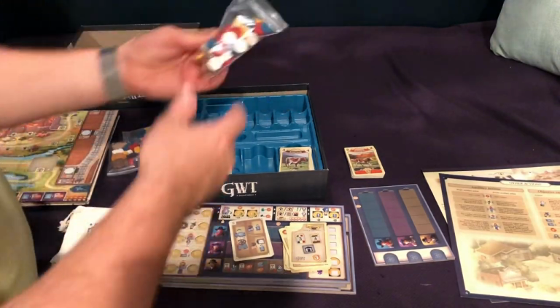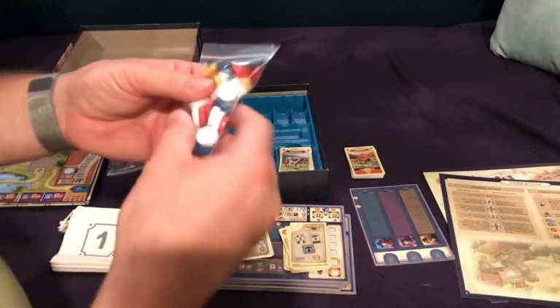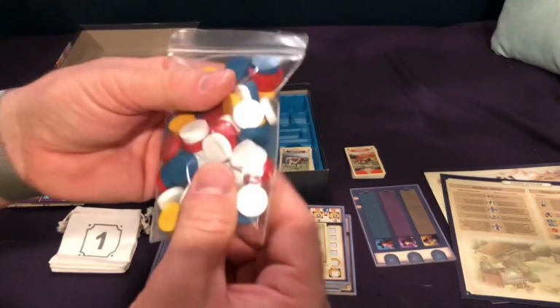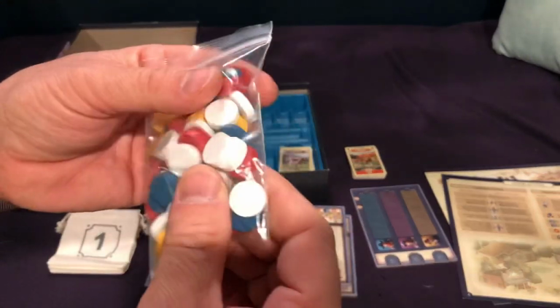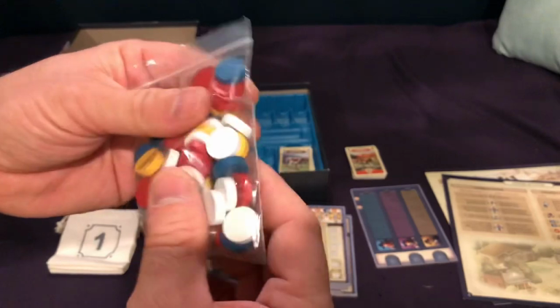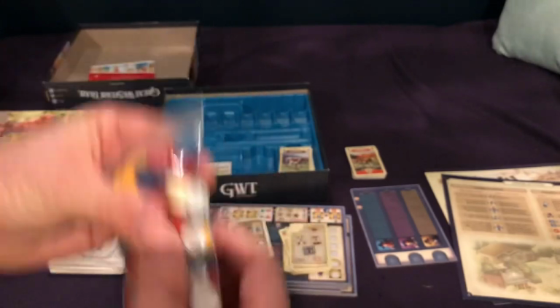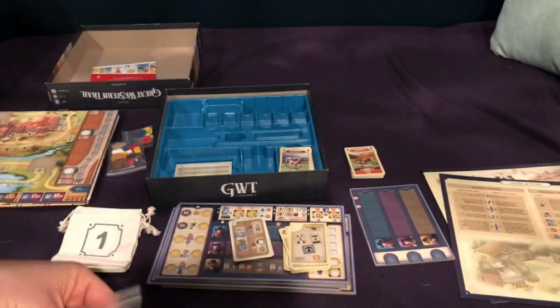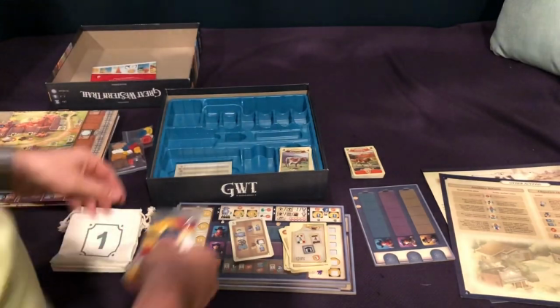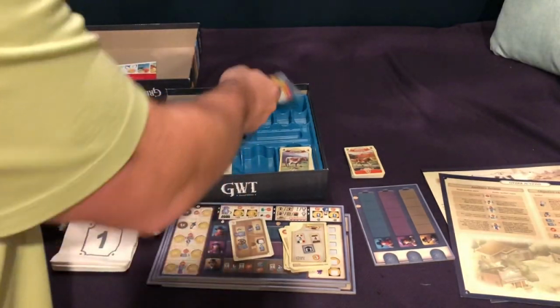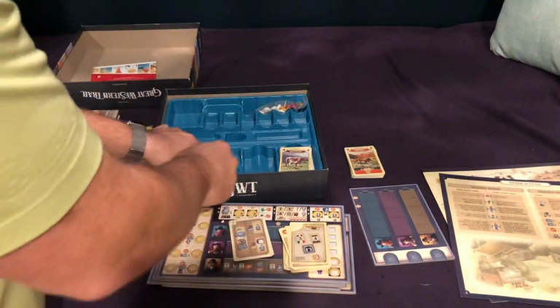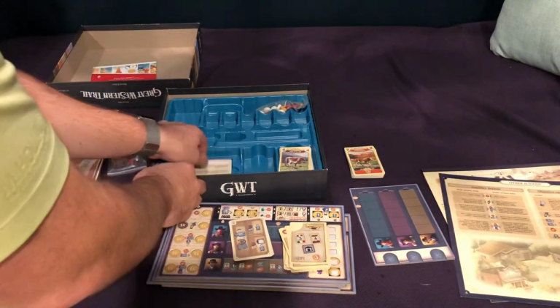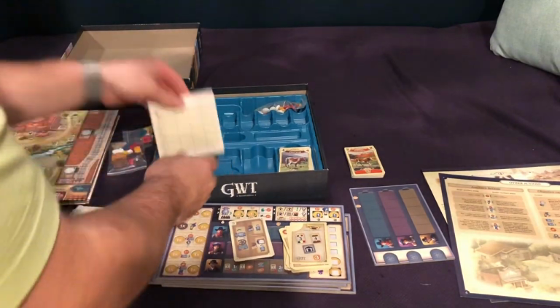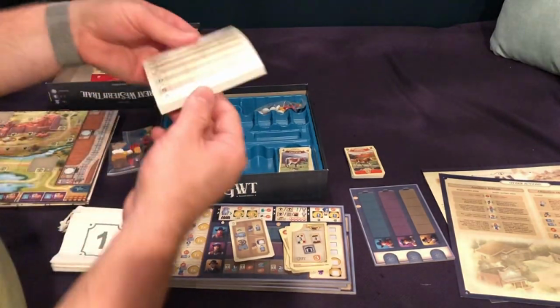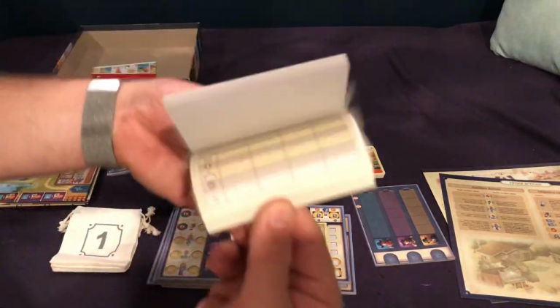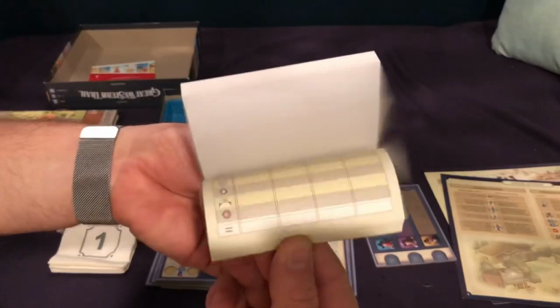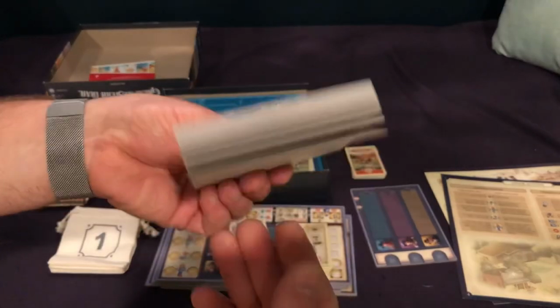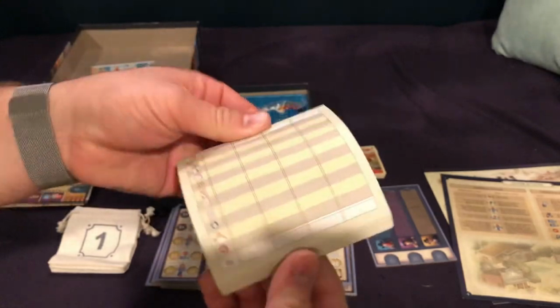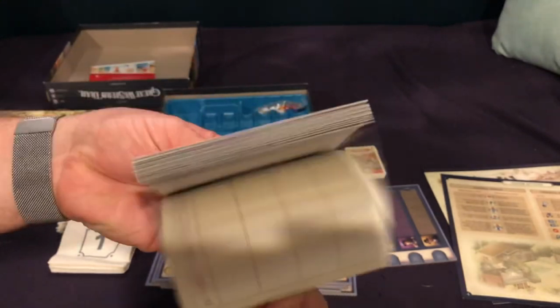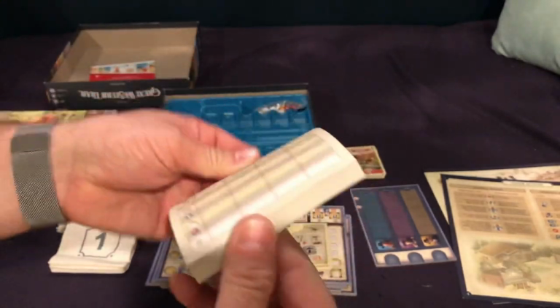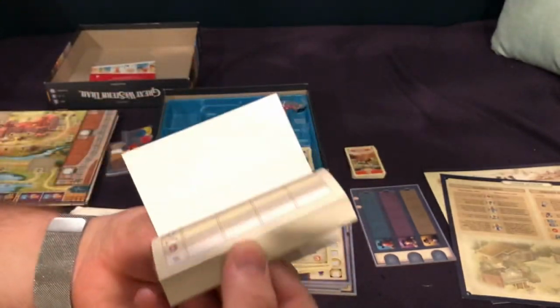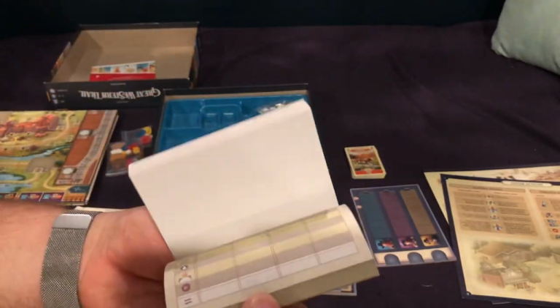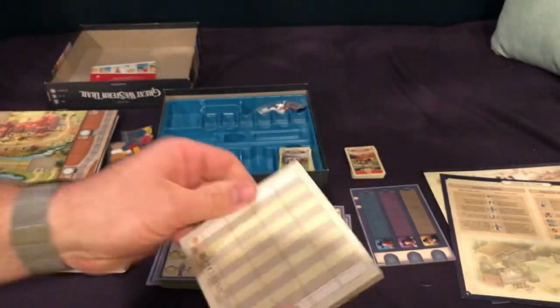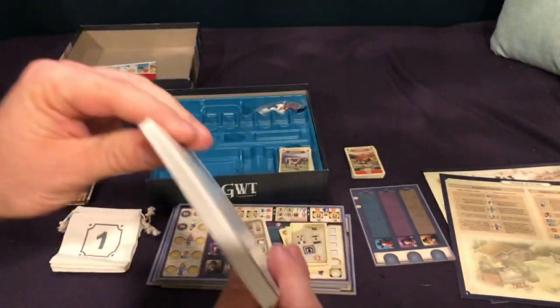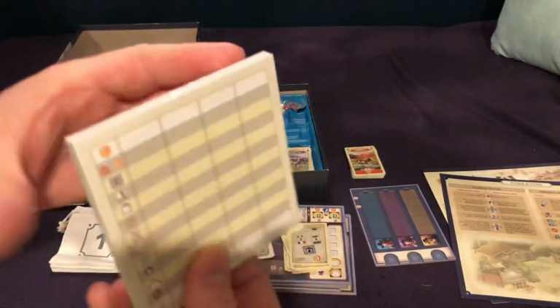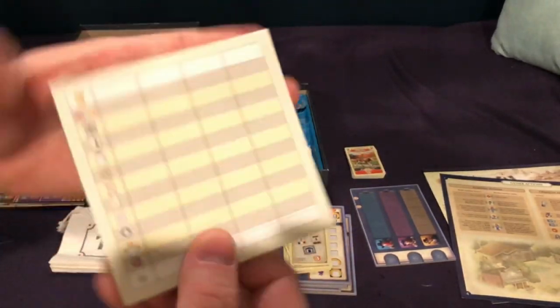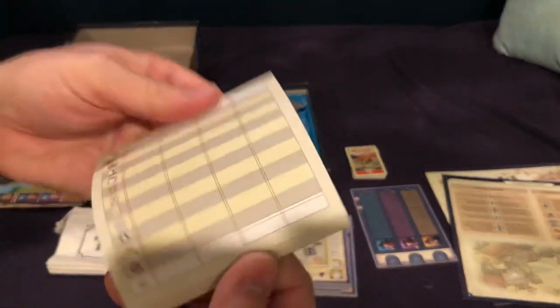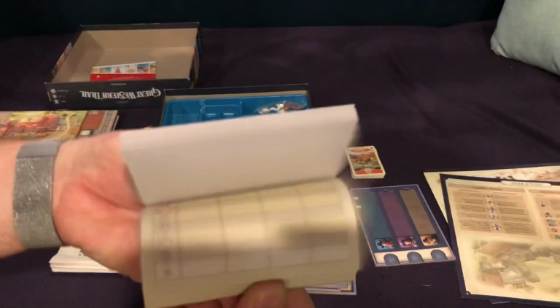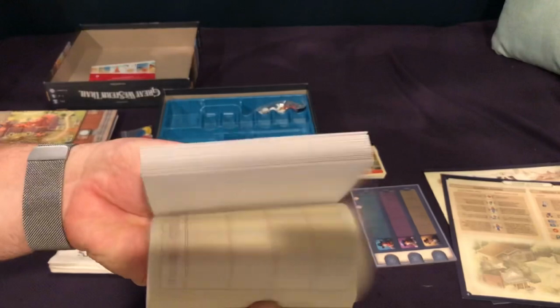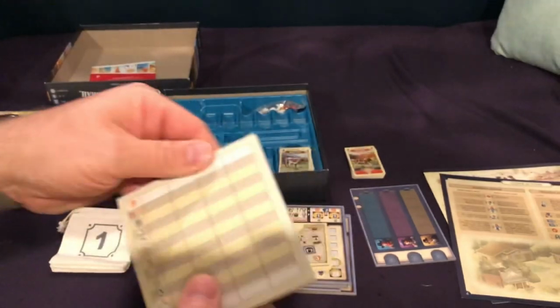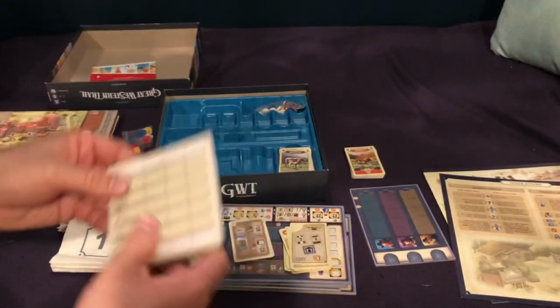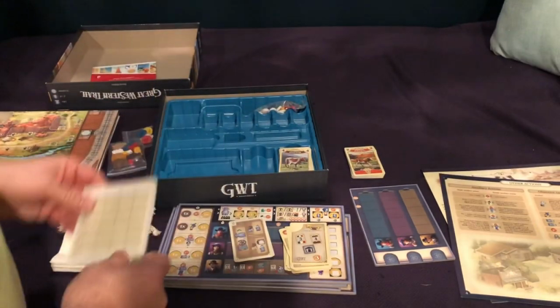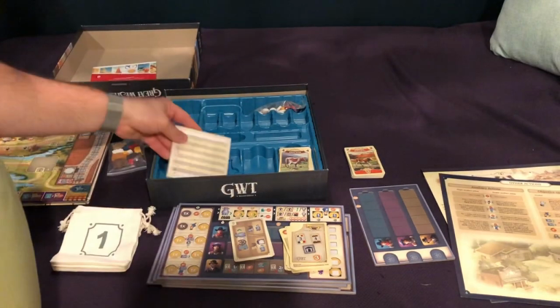And then you have the player colored discs. That's about the size of it, plus a score pad with plenty of score pads on them, but no backing — which I always thought was silly. But there's a lot here, that's a lot of games.